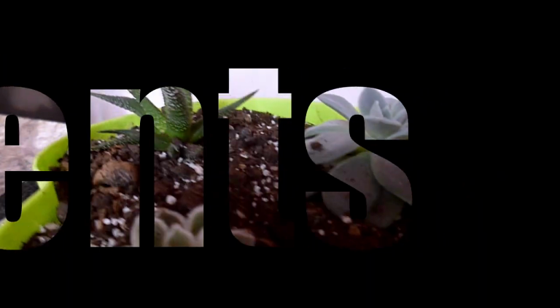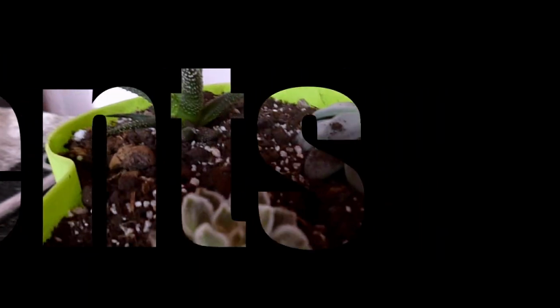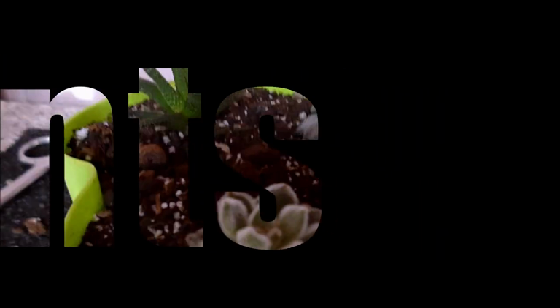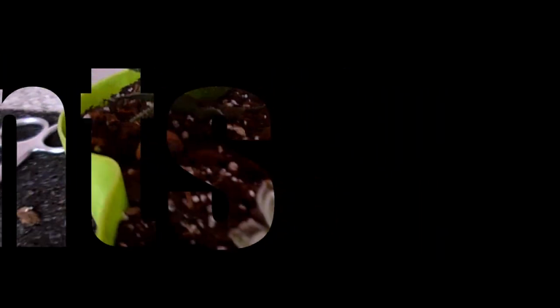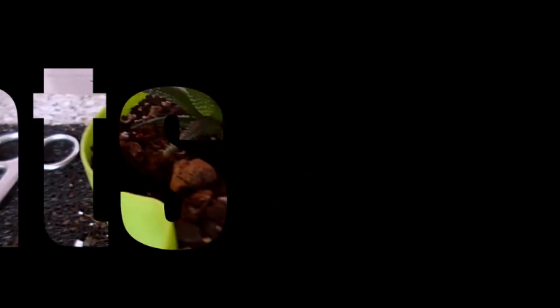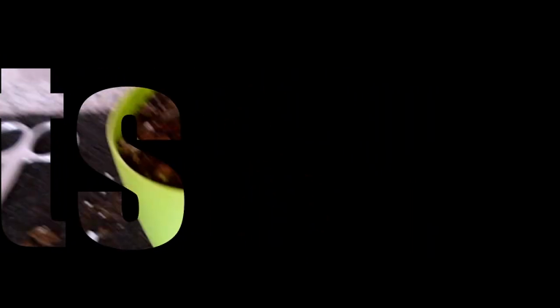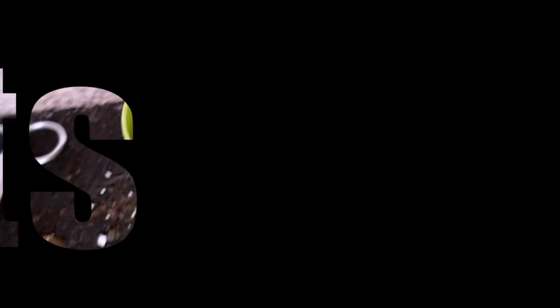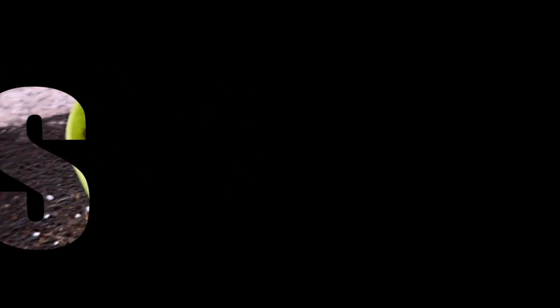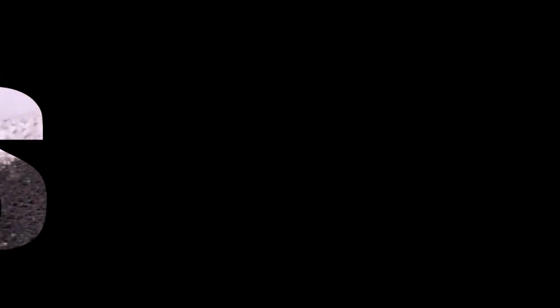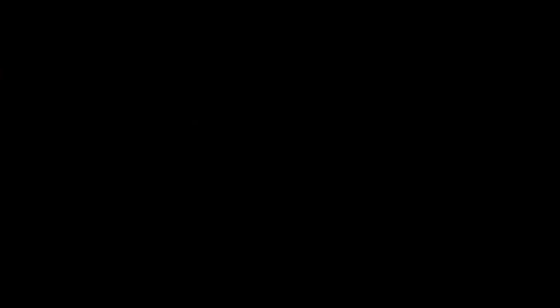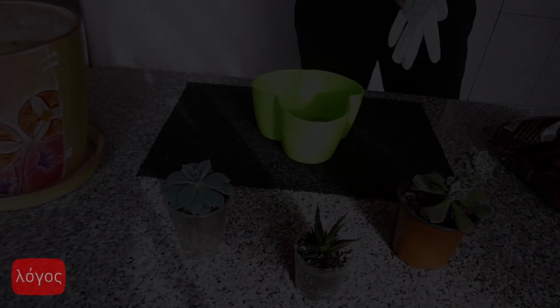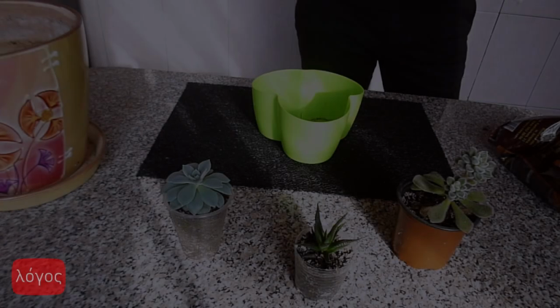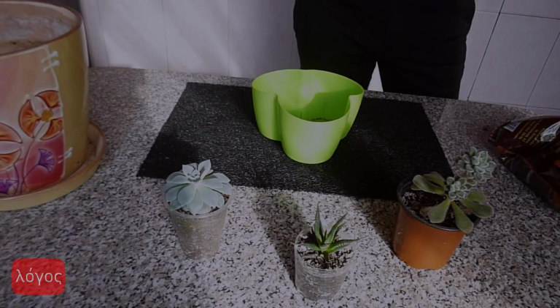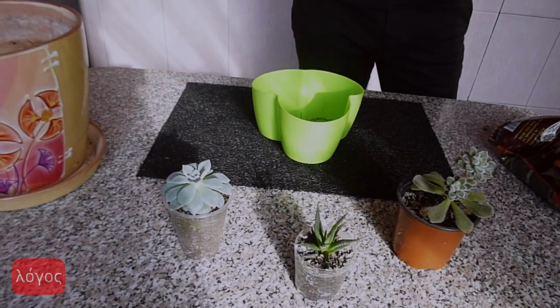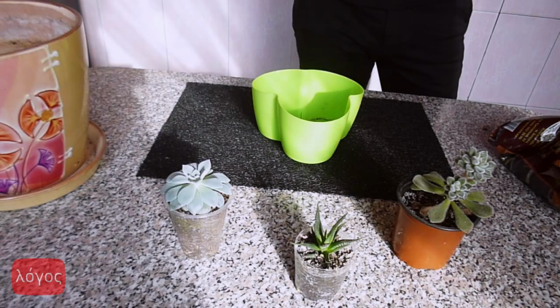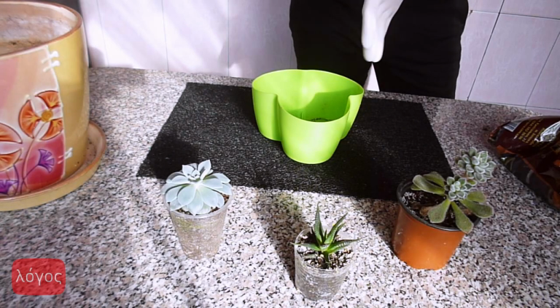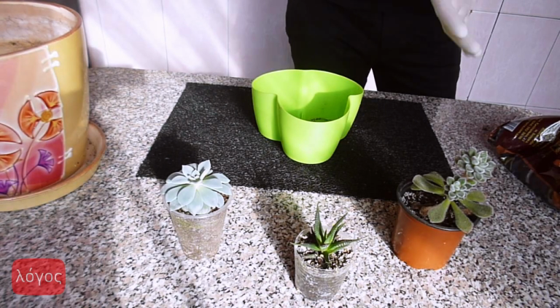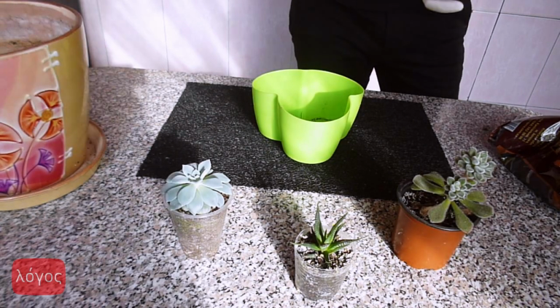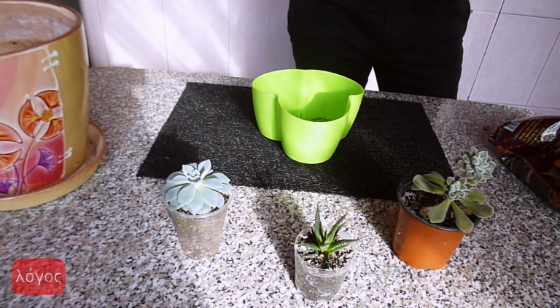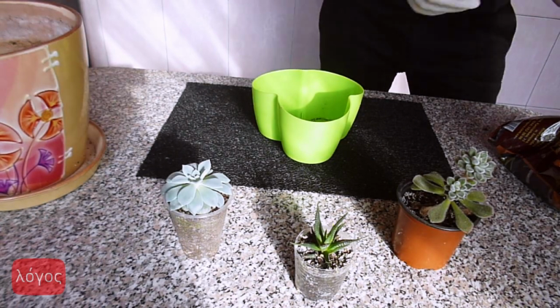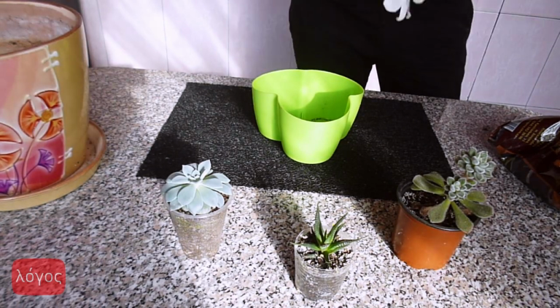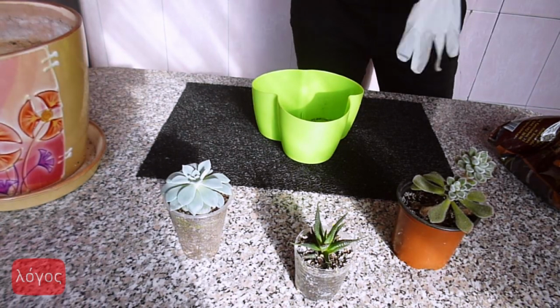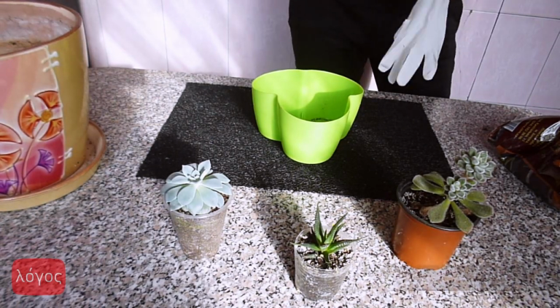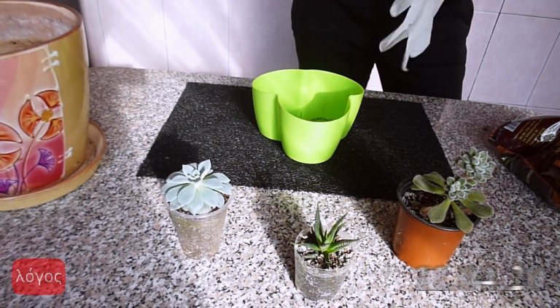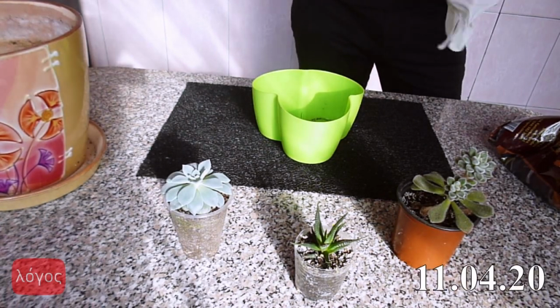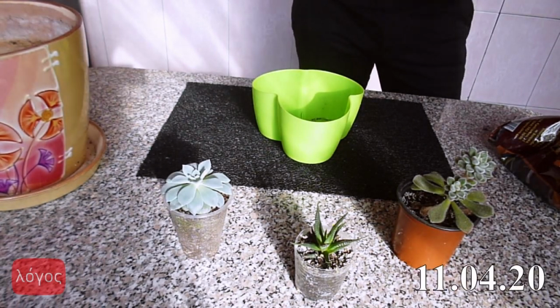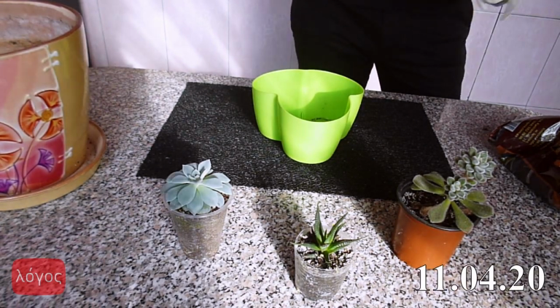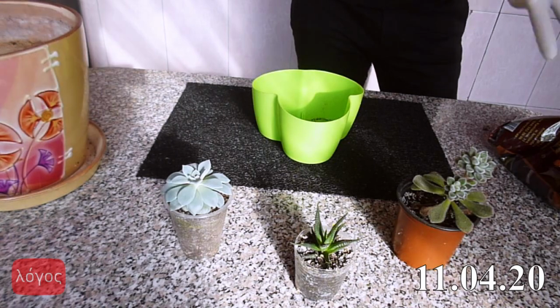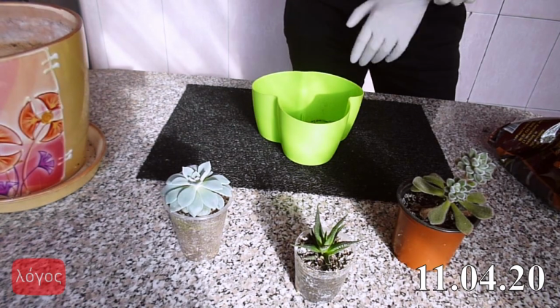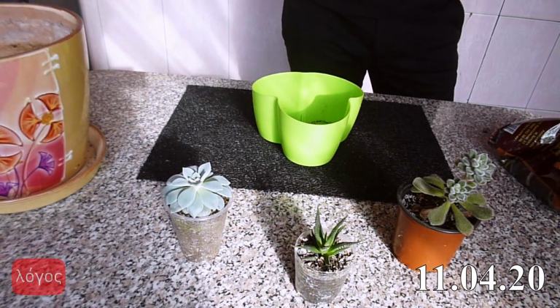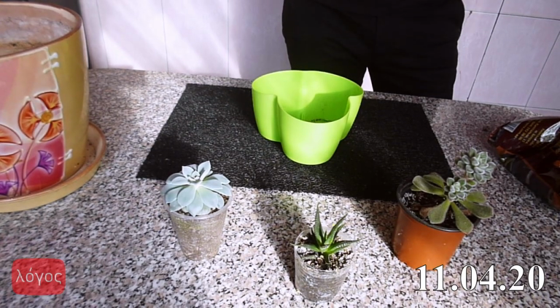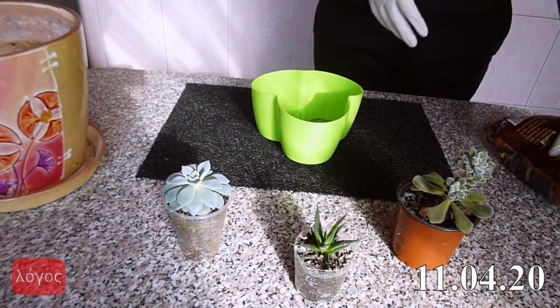My pot doesn't have drainage holes, therefore I will do a false bottom. If your pot has holes underneath, you also should make a drainage layer to increase the drainage capacity of your soil.